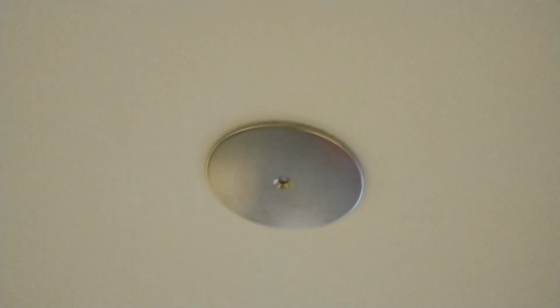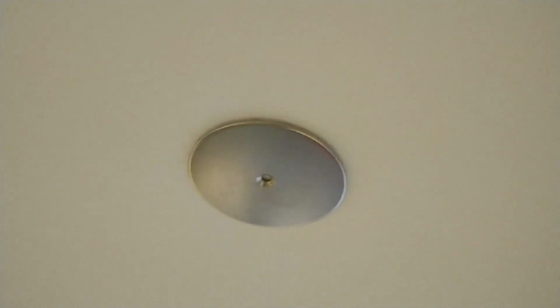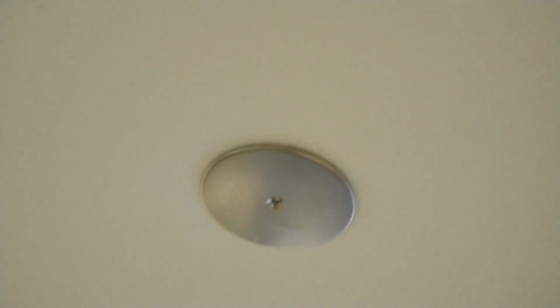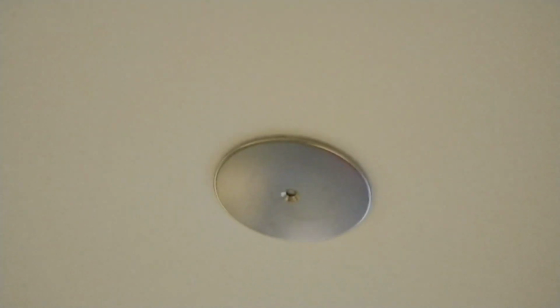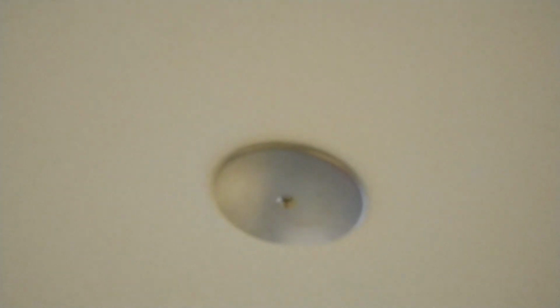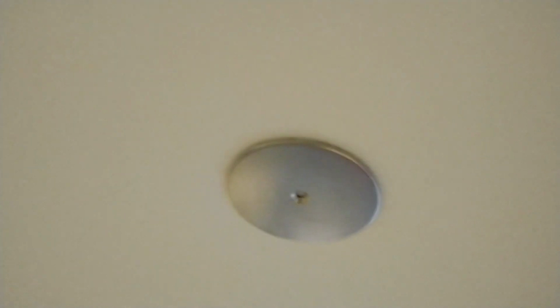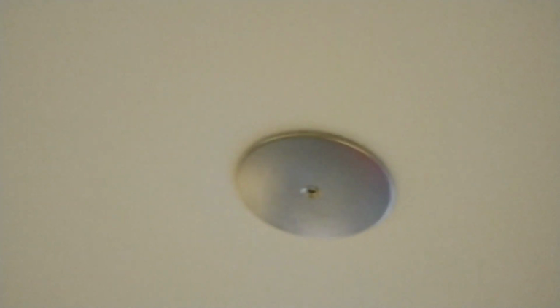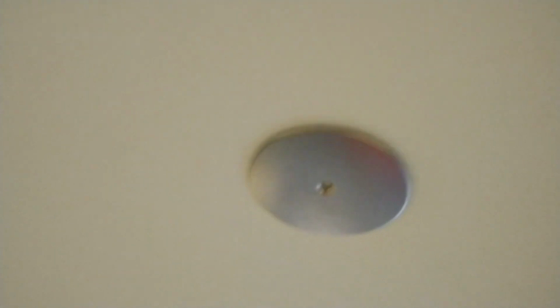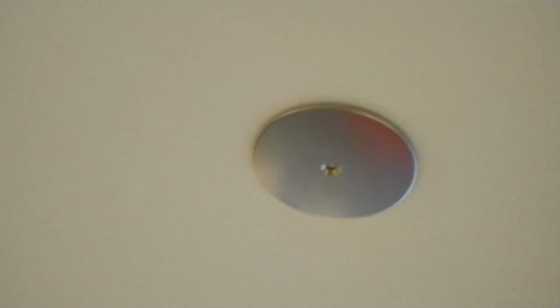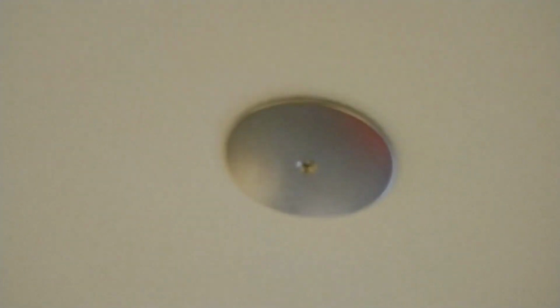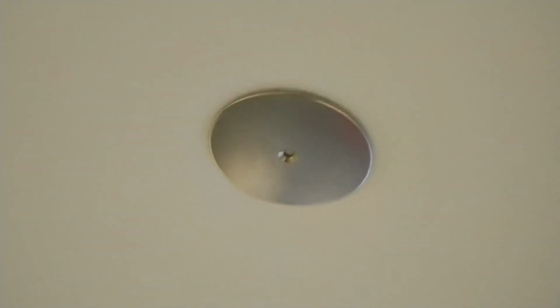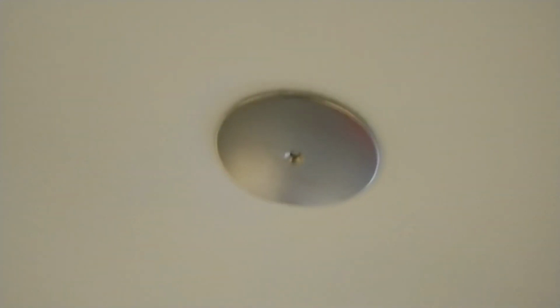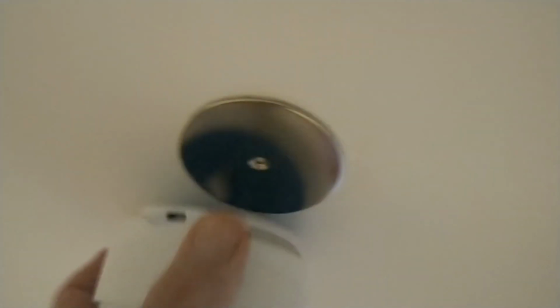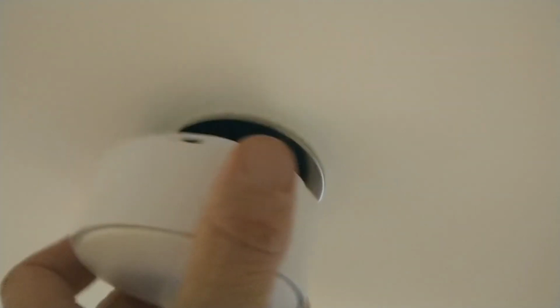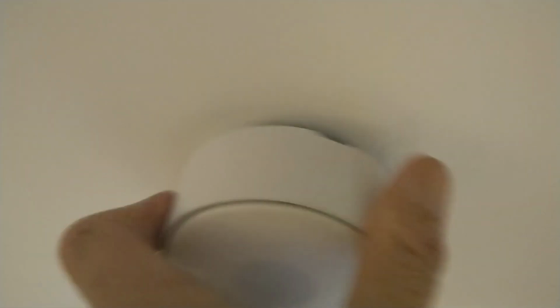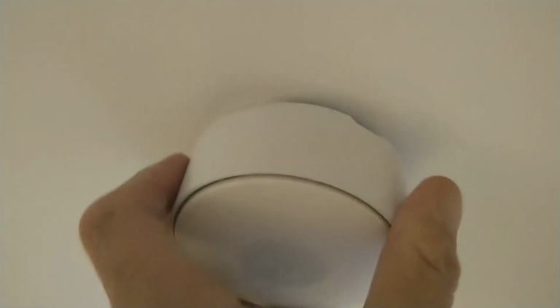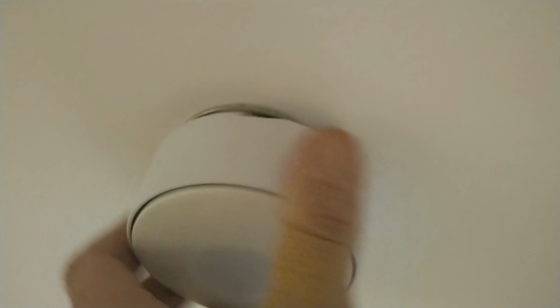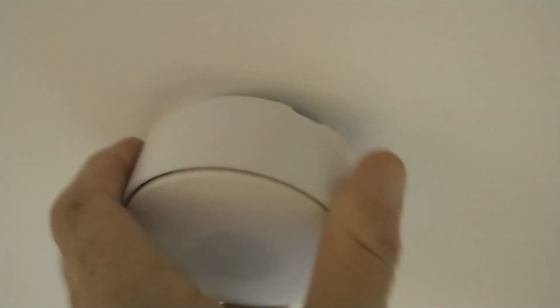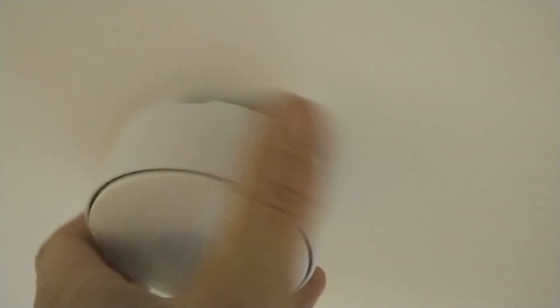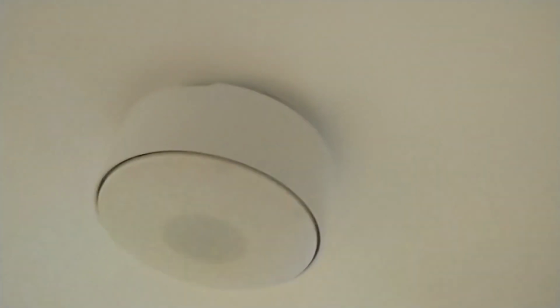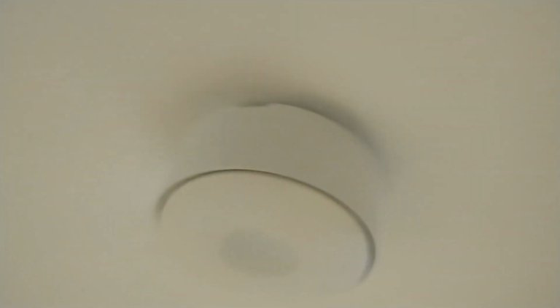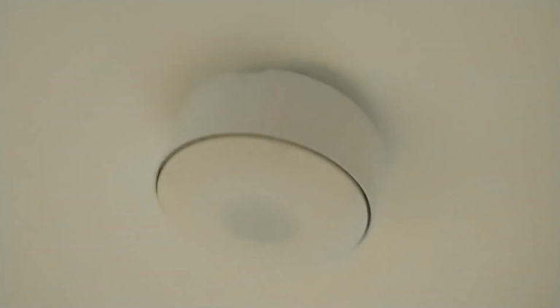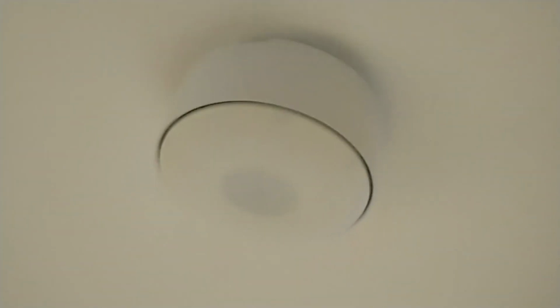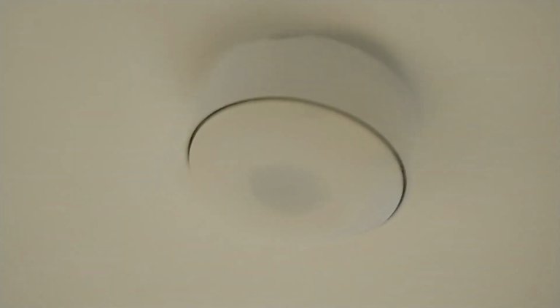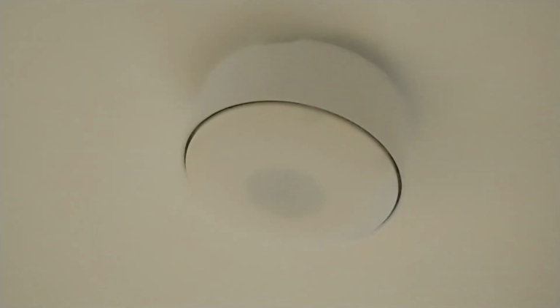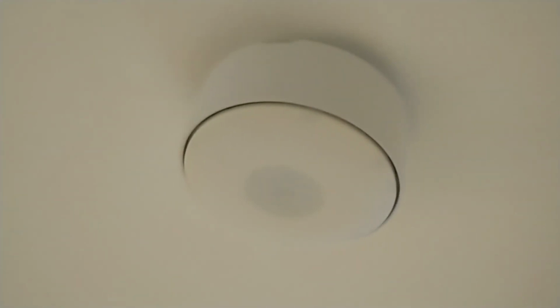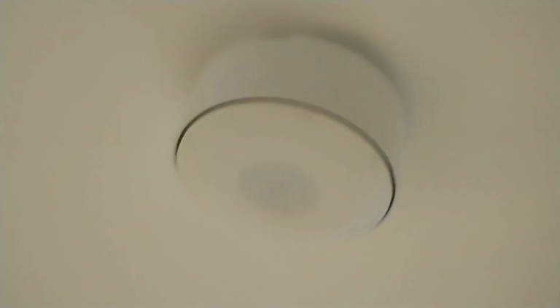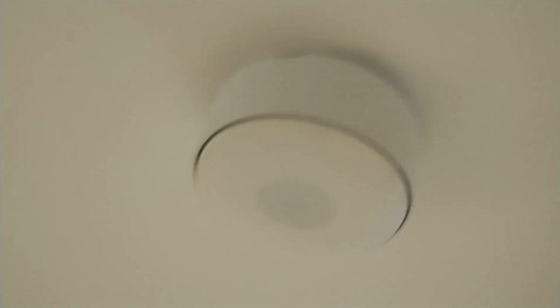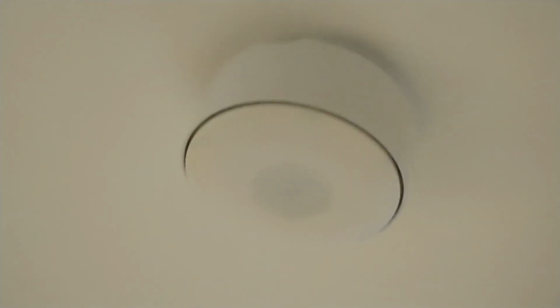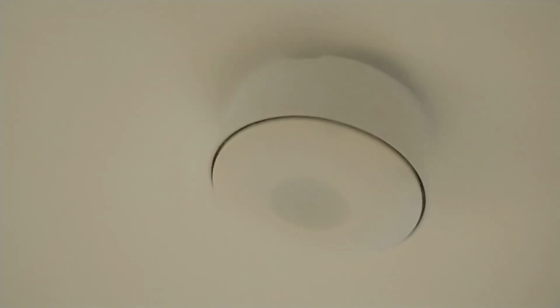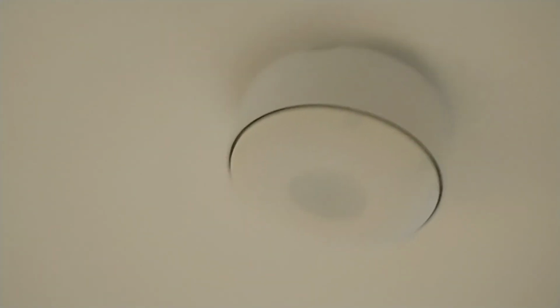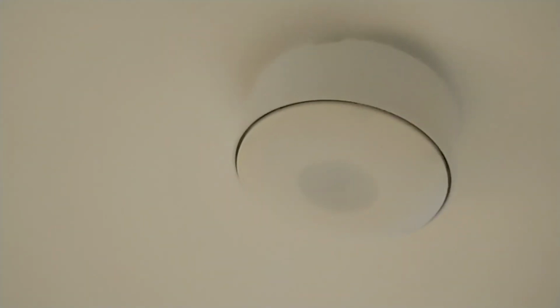You'll just get the steel plate, remove the sticky pad, and that's it — installation is complete. You couldn't ask for anything simpler.